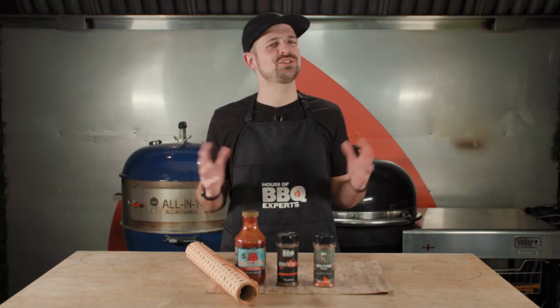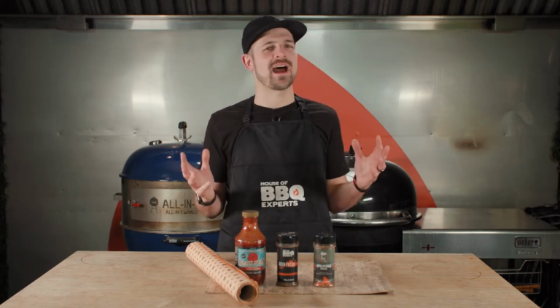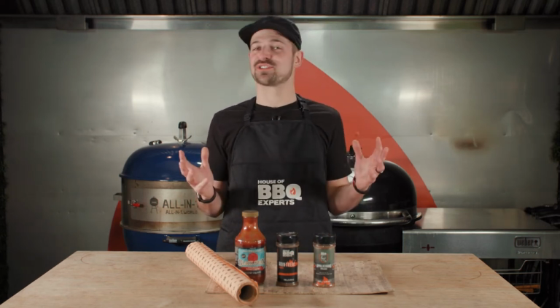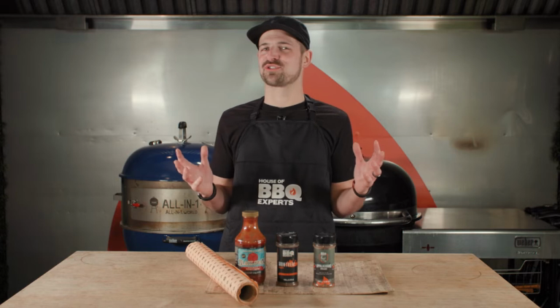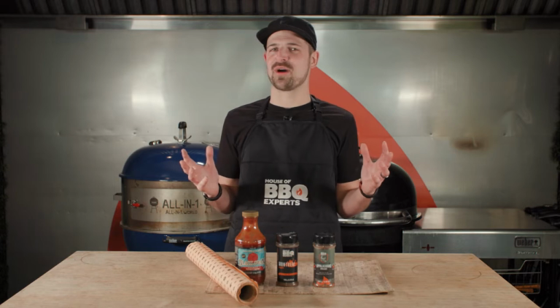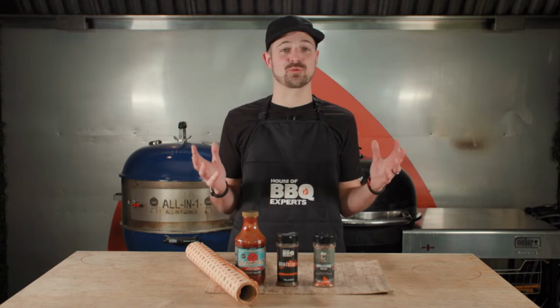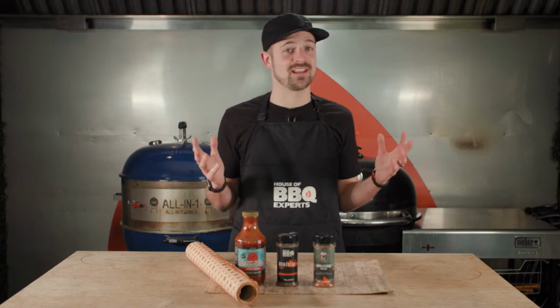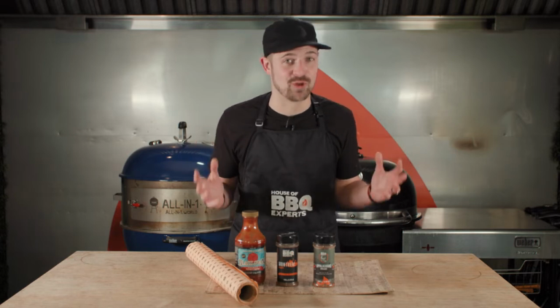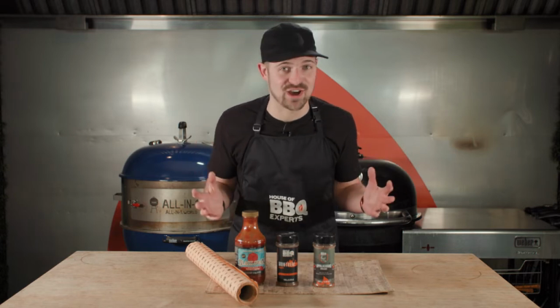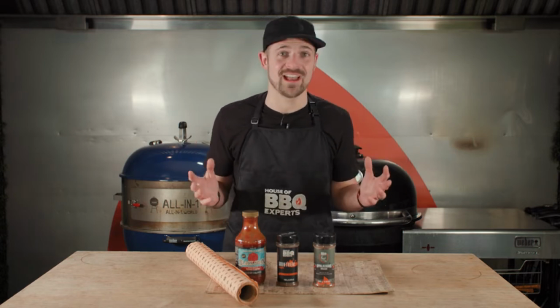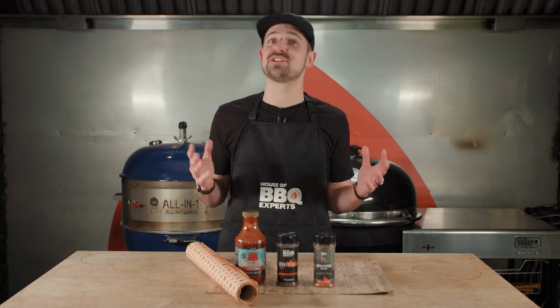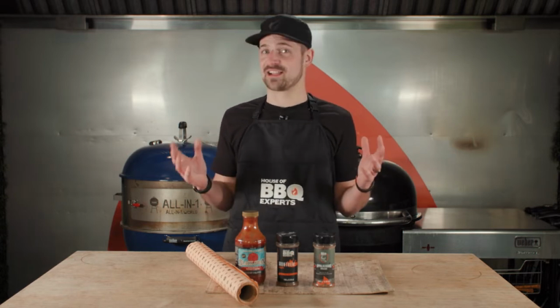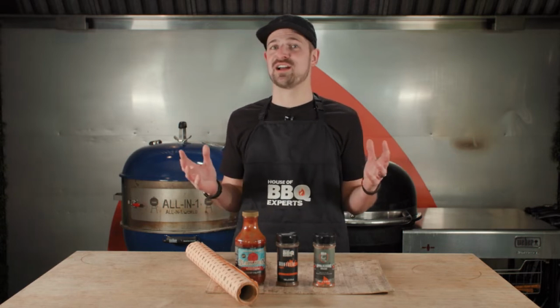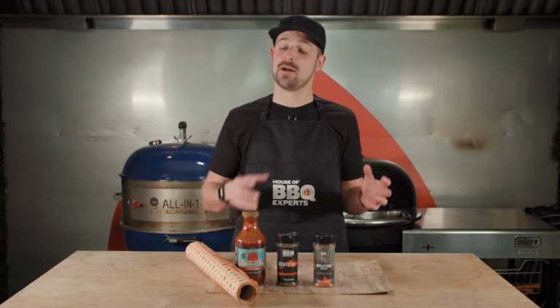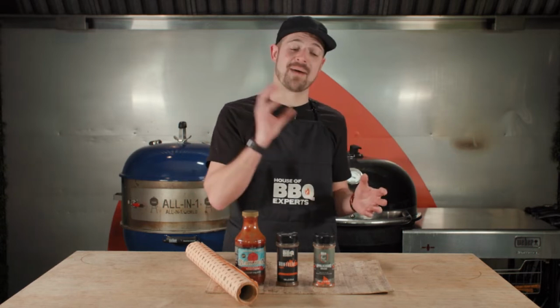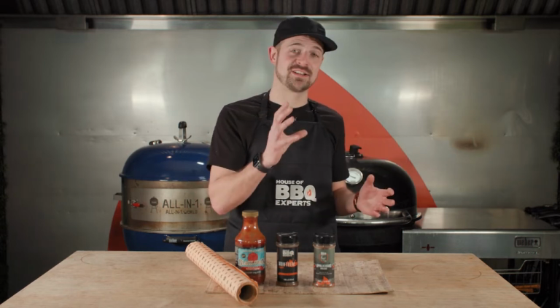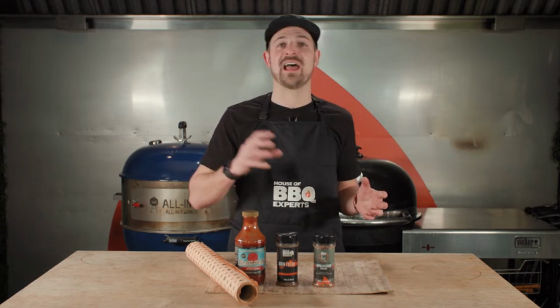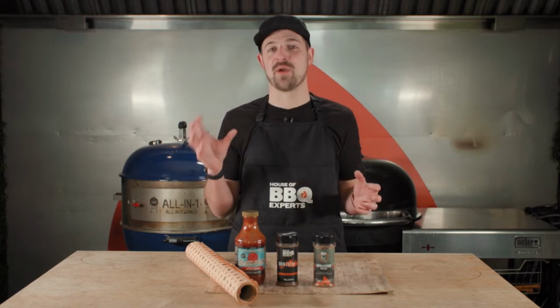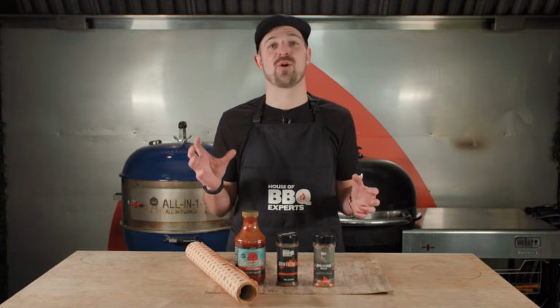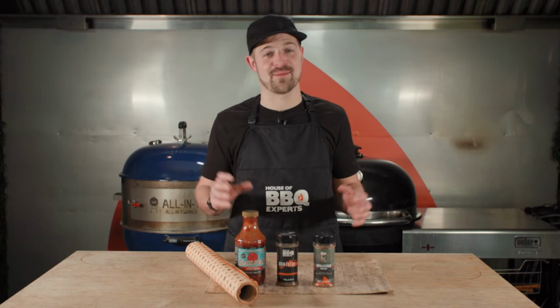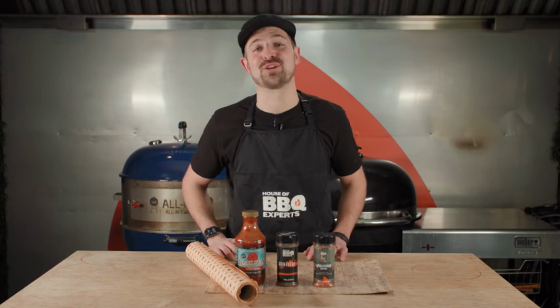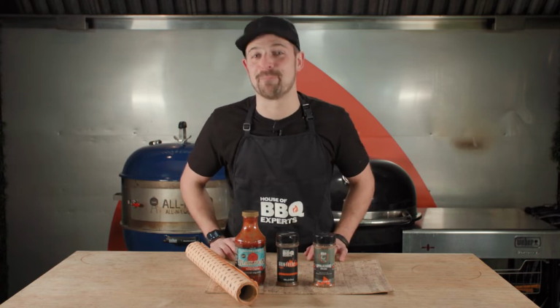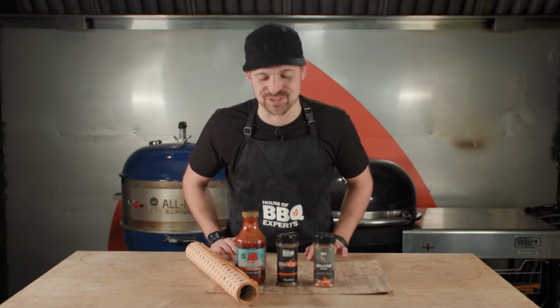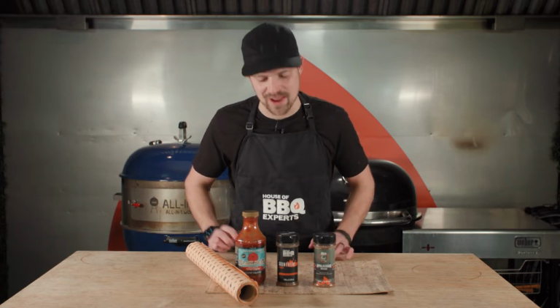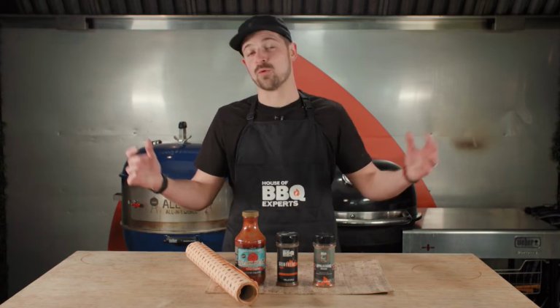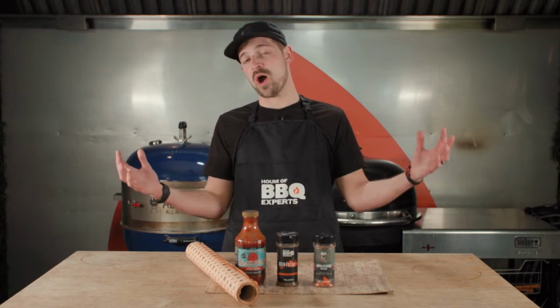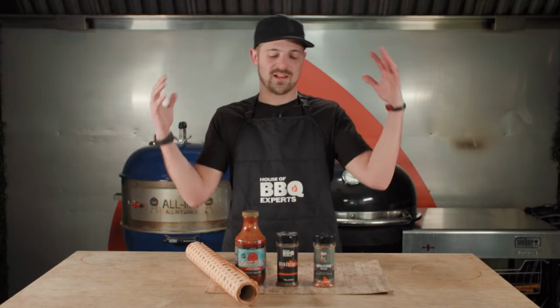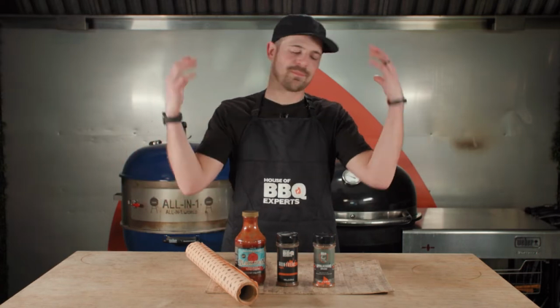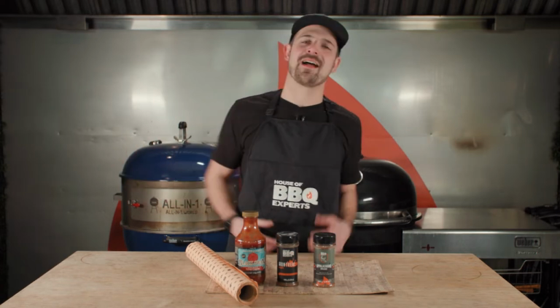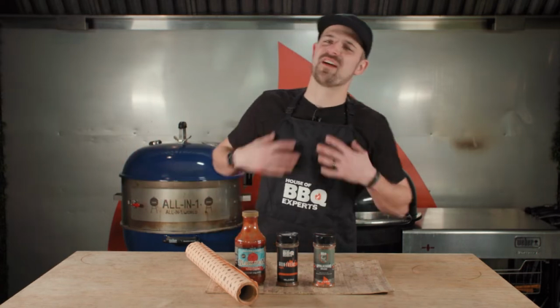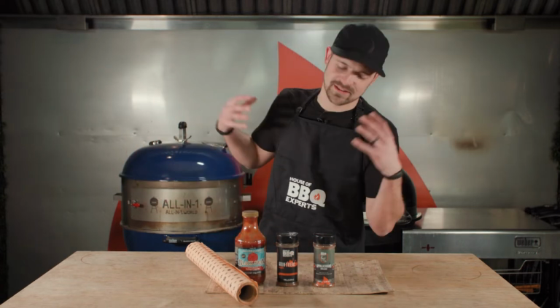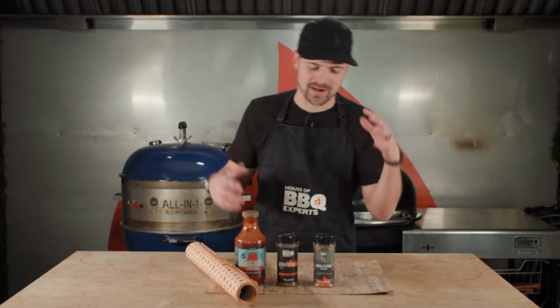And today I'm gonna talk to you about one thing I really love and another thing I really love: bison and ribs. I'm gonna cook some bison ribs with some of my favorite ingredients.